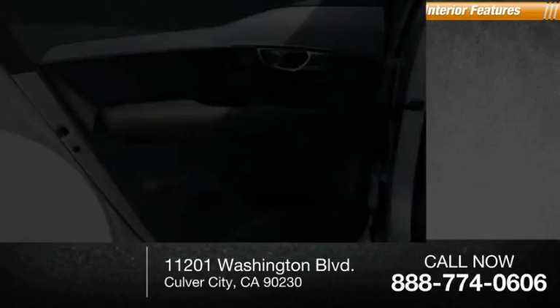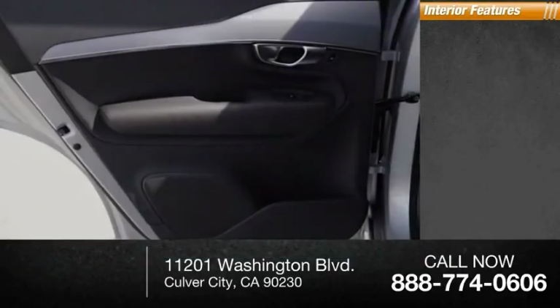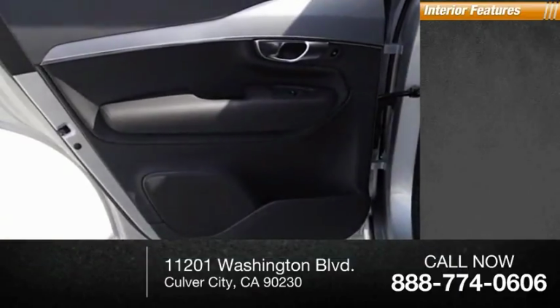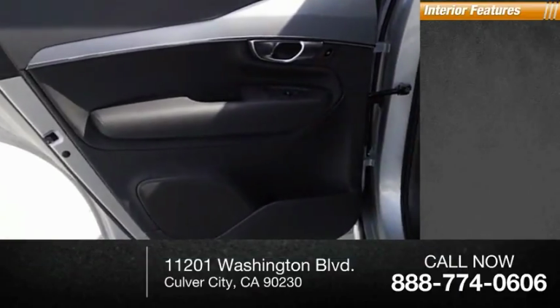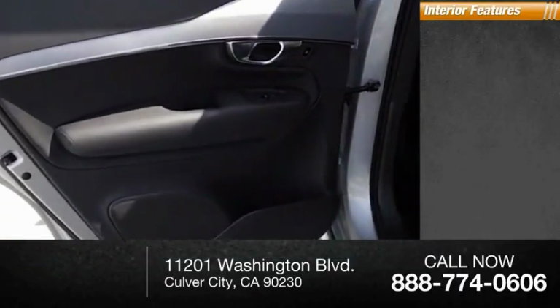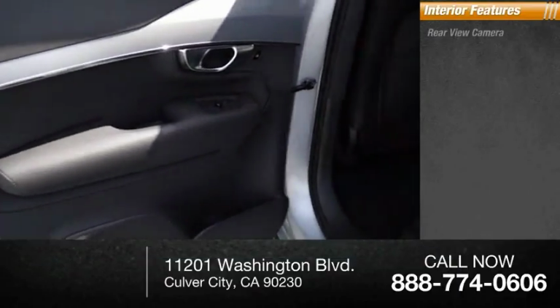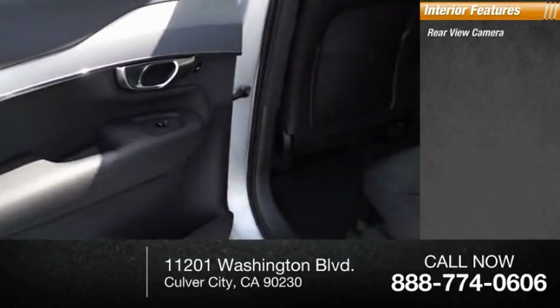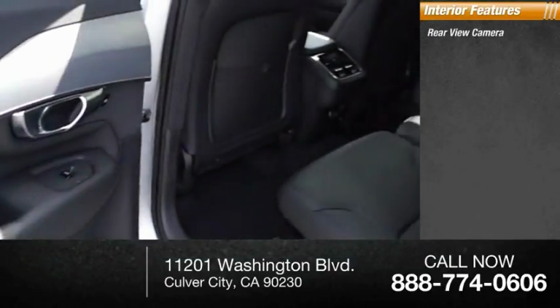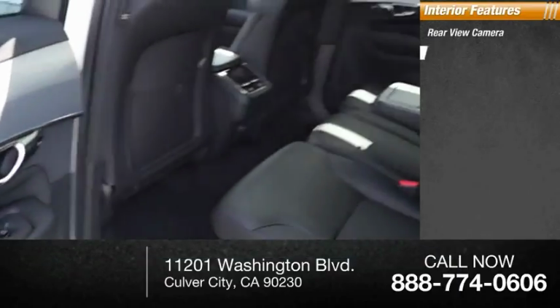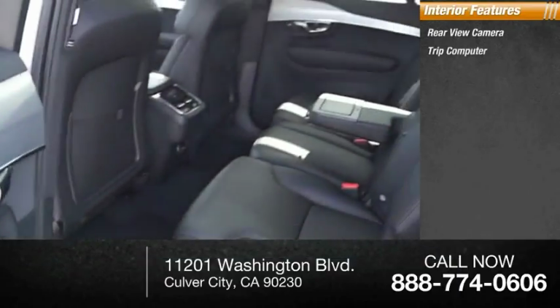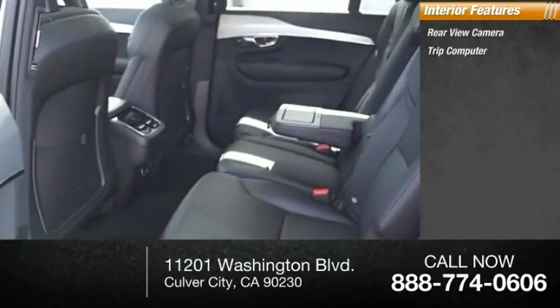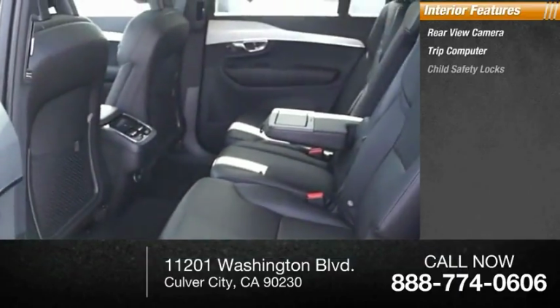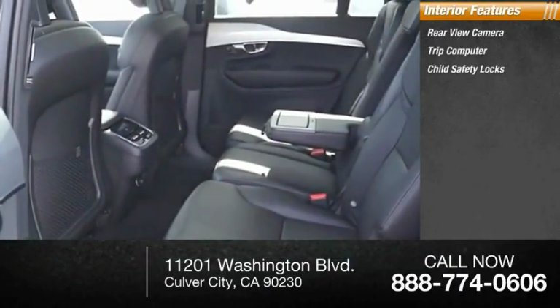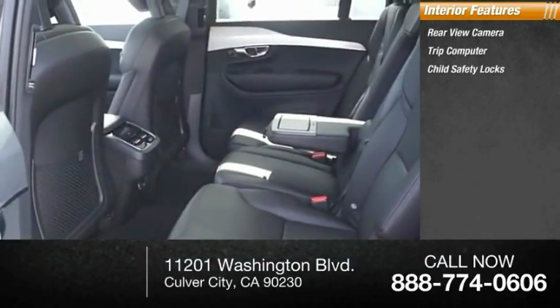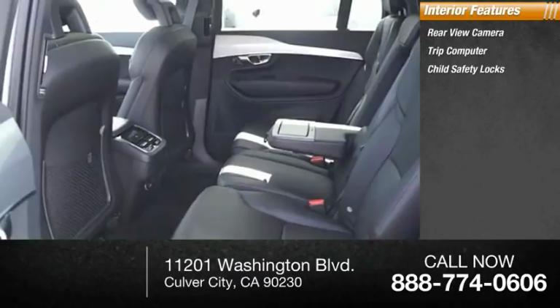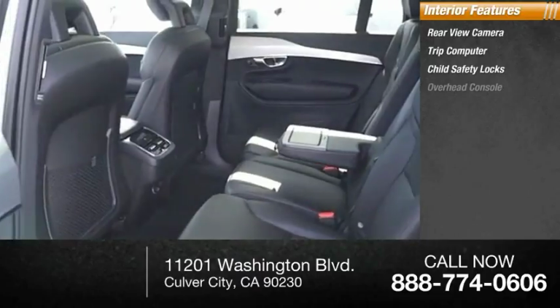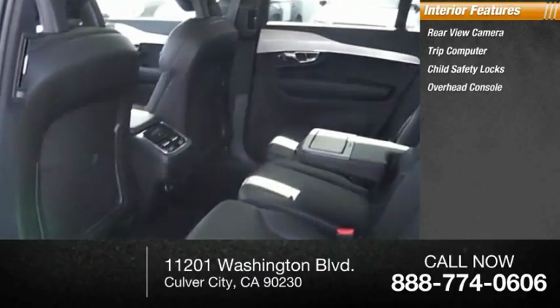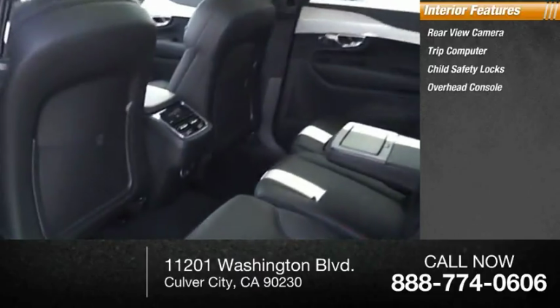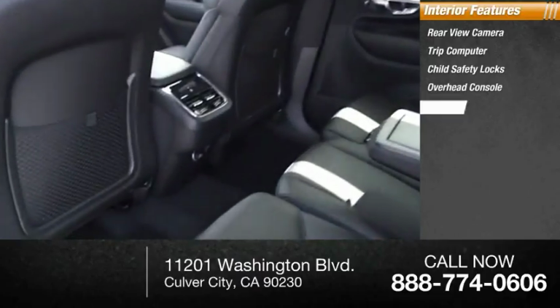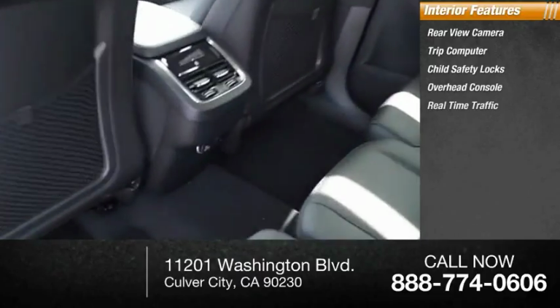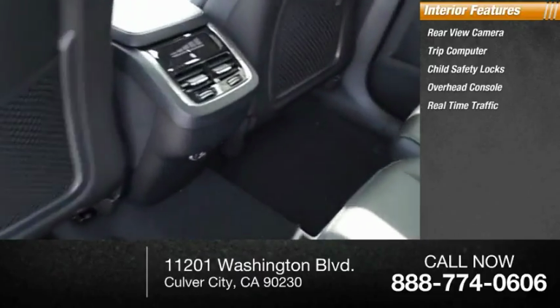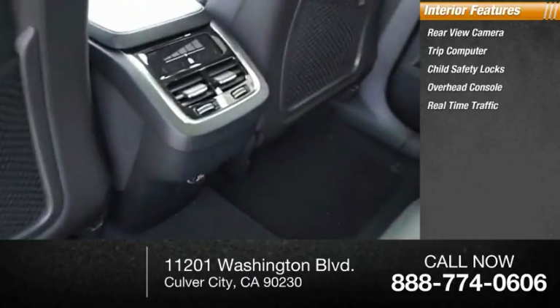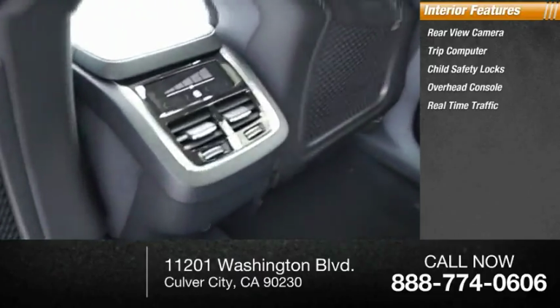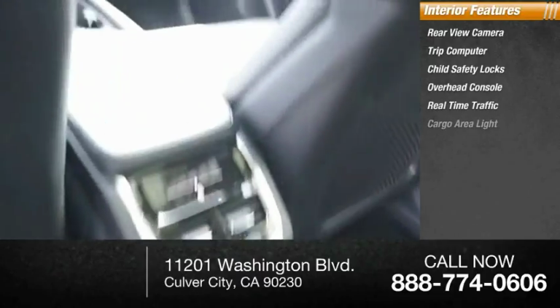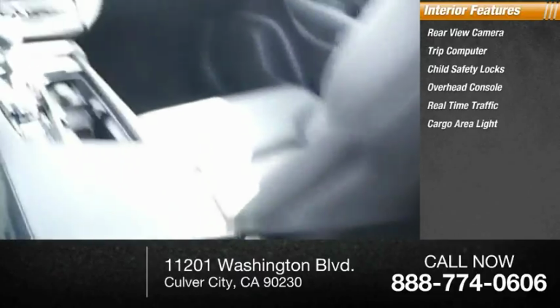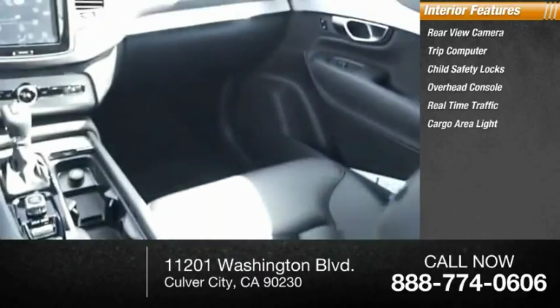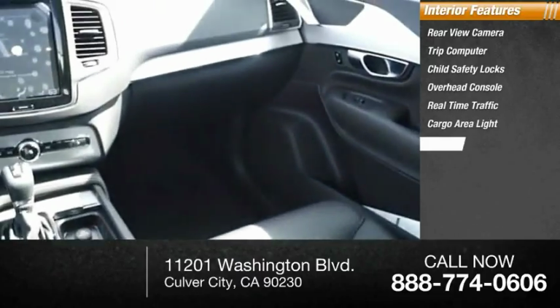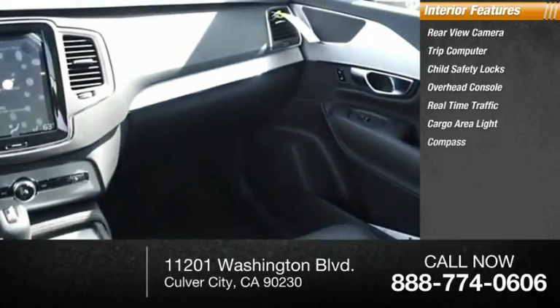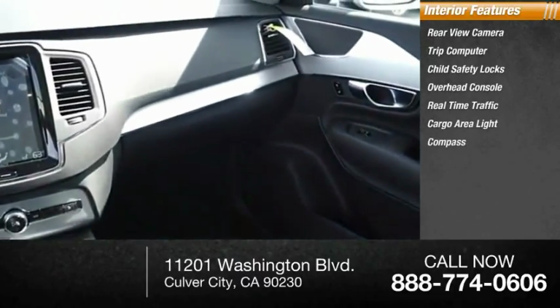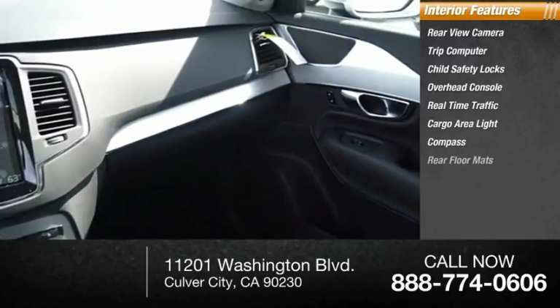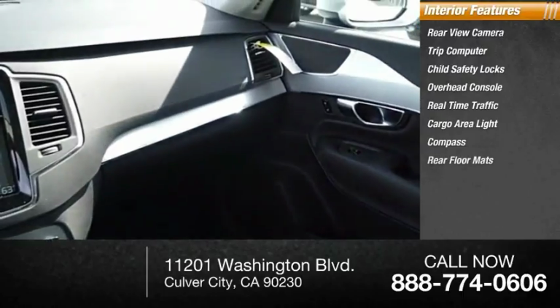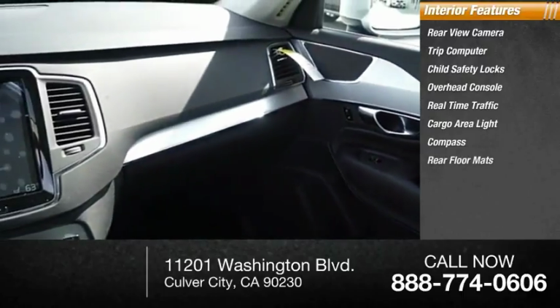Inside you'll find rear-view camera, trip computer, child safety locks, overhead console, real-time traffic, cargo area light, compass, and rear floor mats.